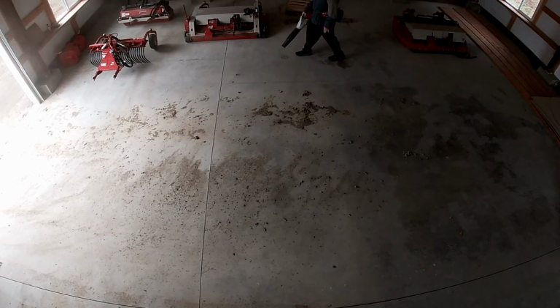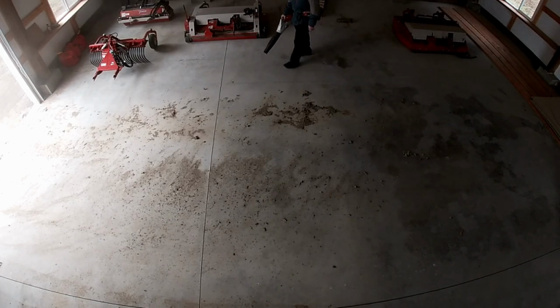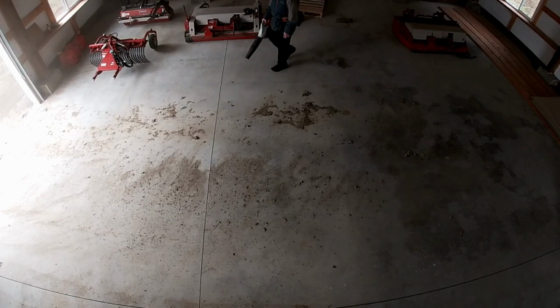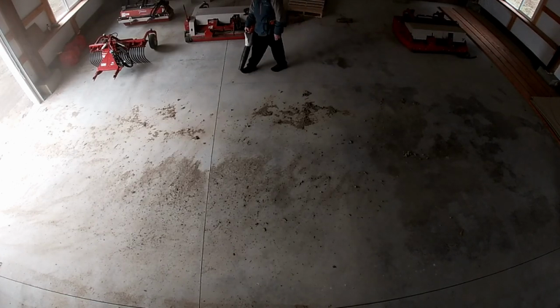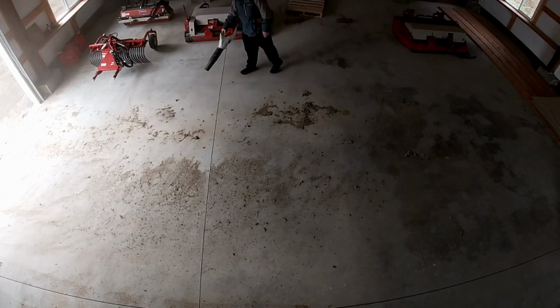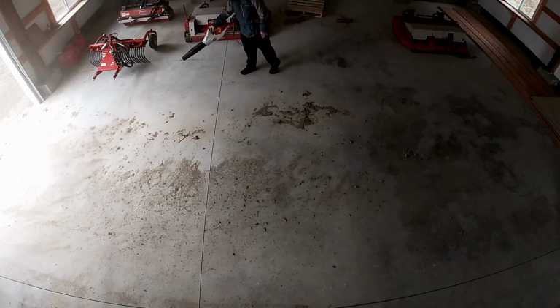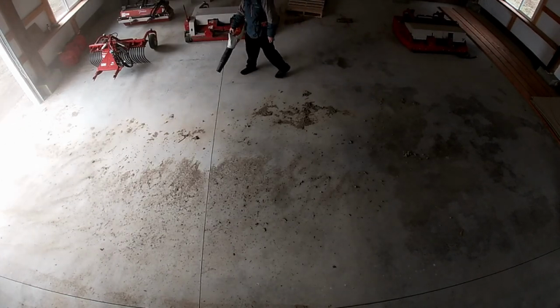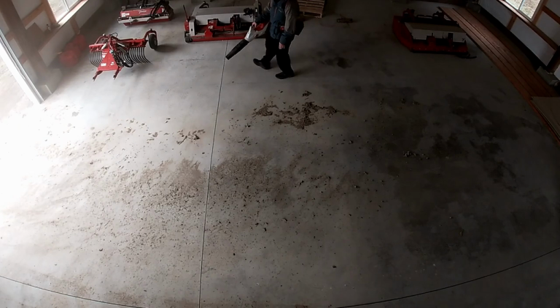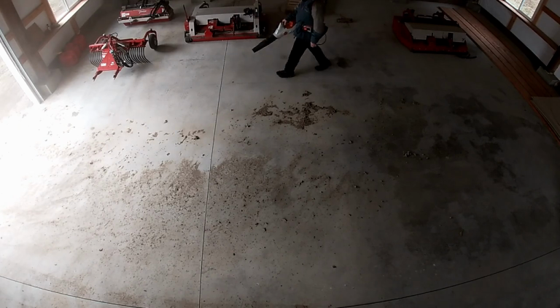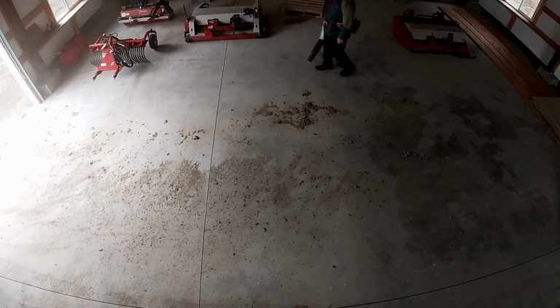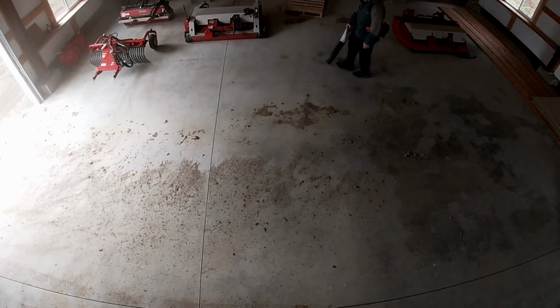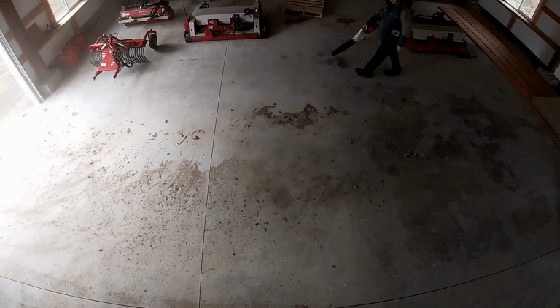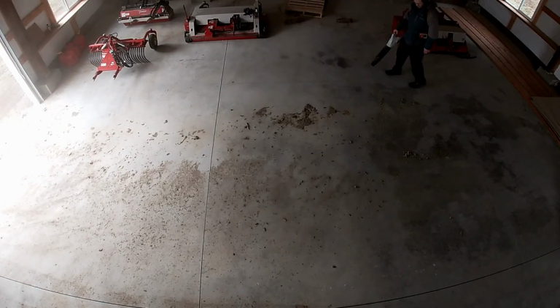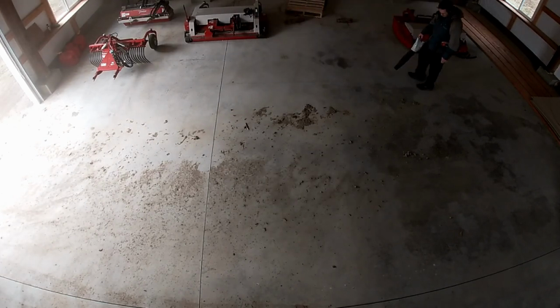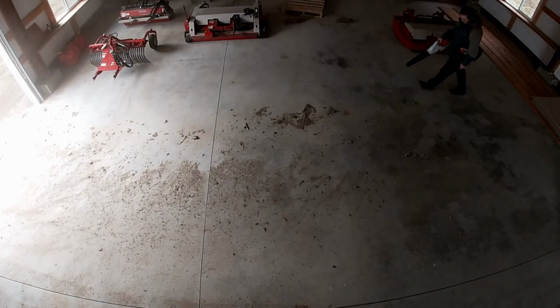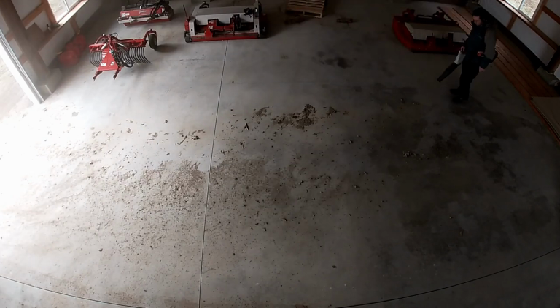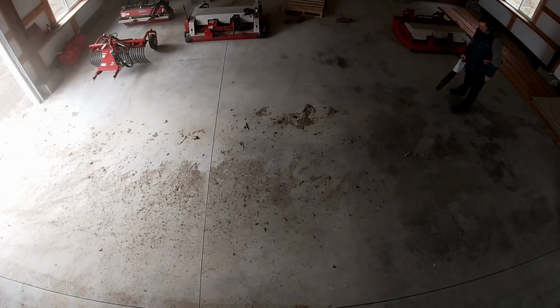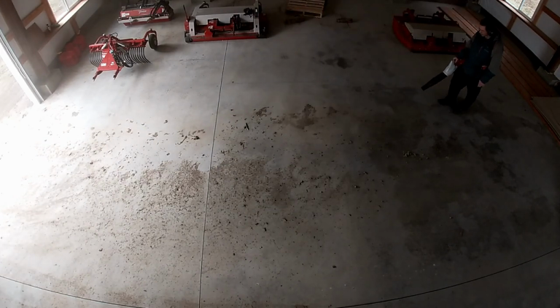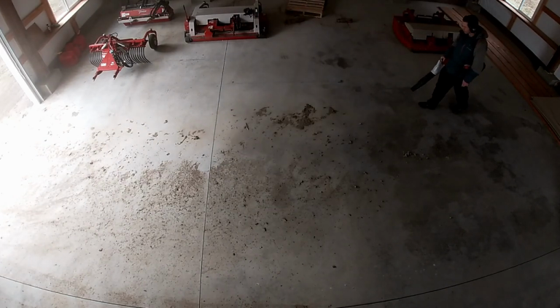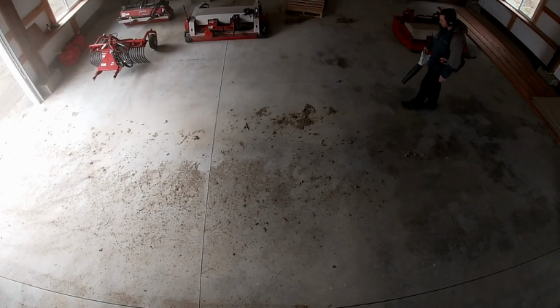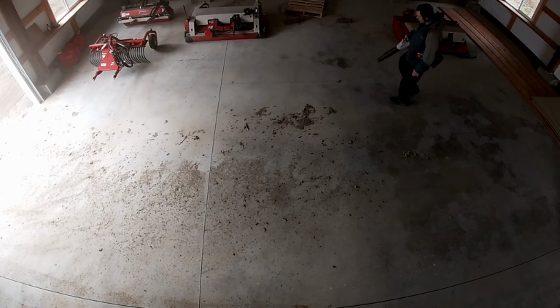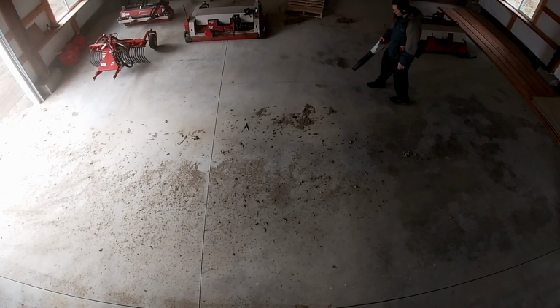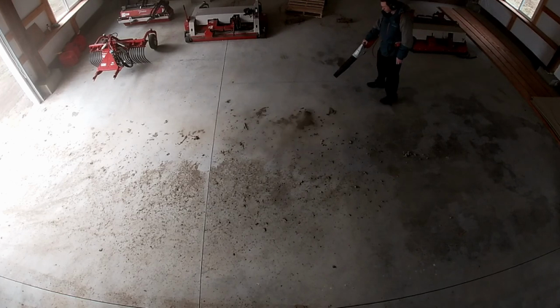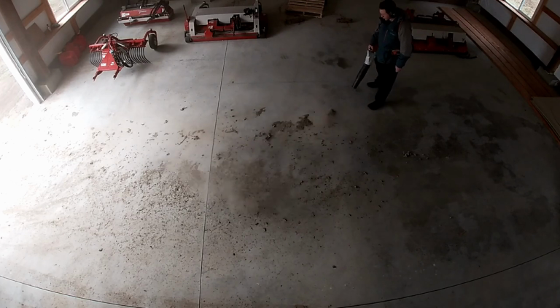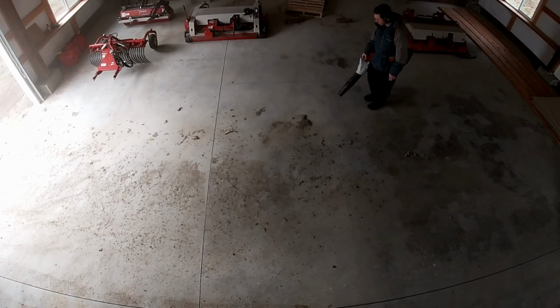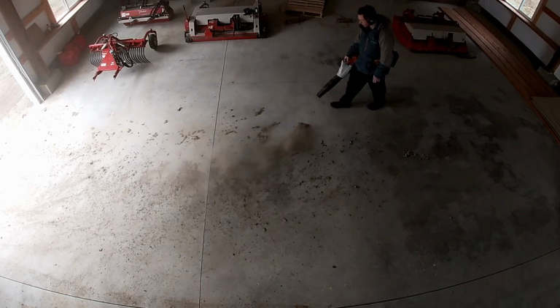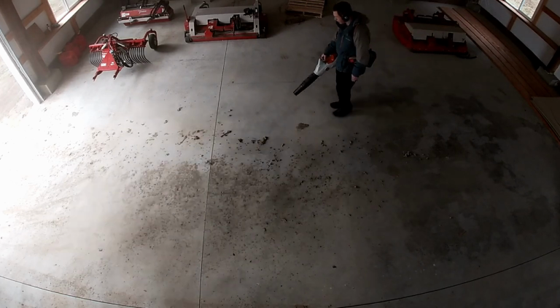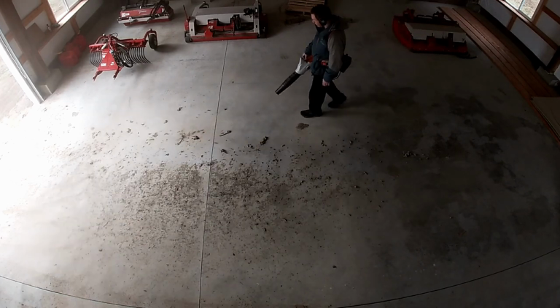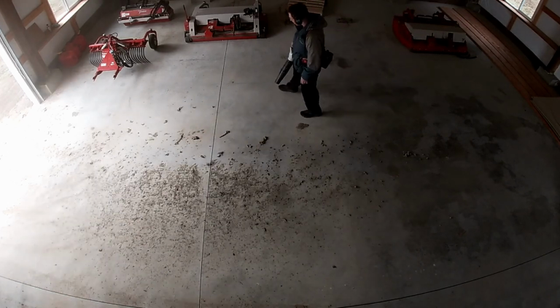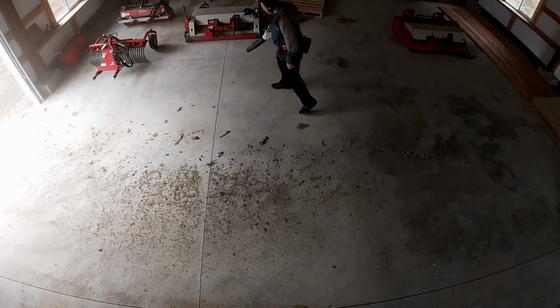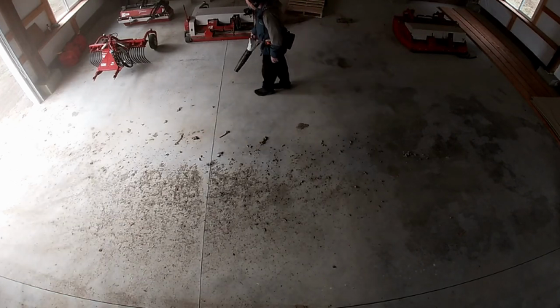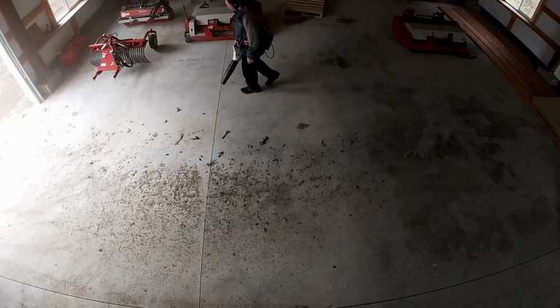It's doing a pretty good job of moving all the dust, but it's not doing as well on the bigger chunks of dirt. What's happening is it moves the bigger chunks but then just deposits the debris on the other side.